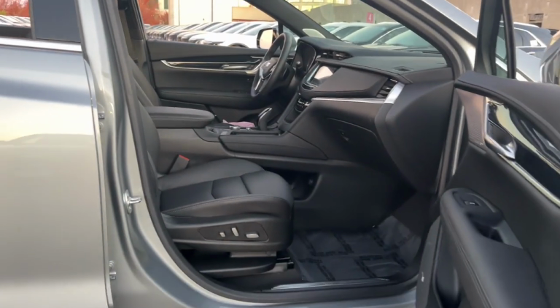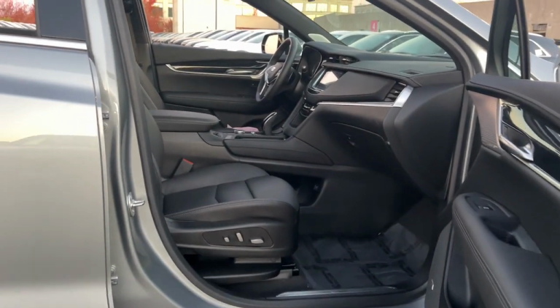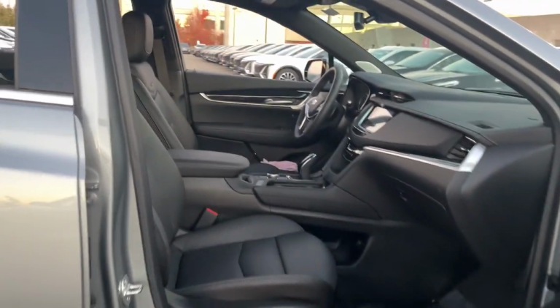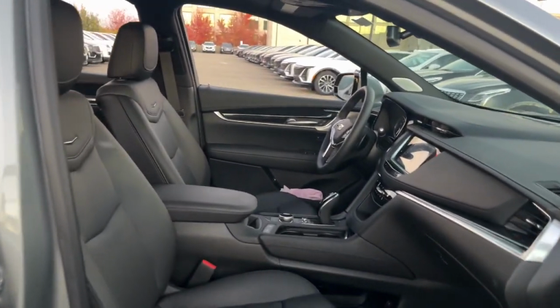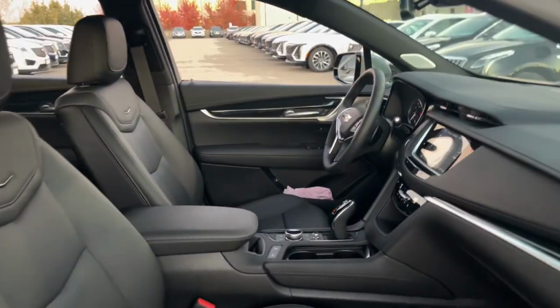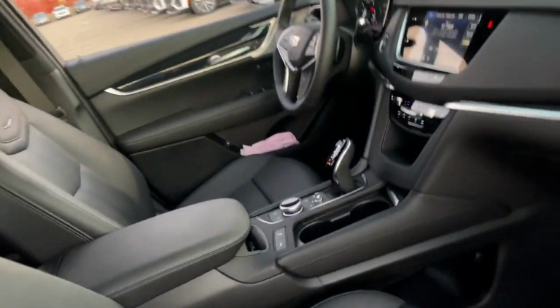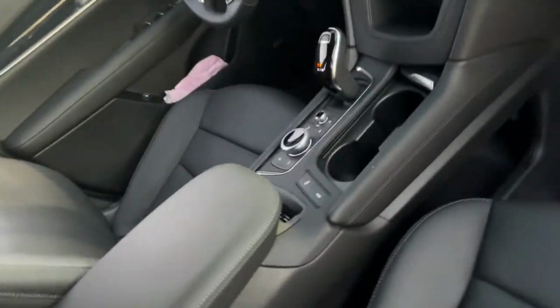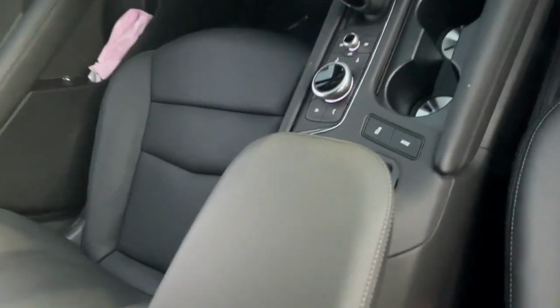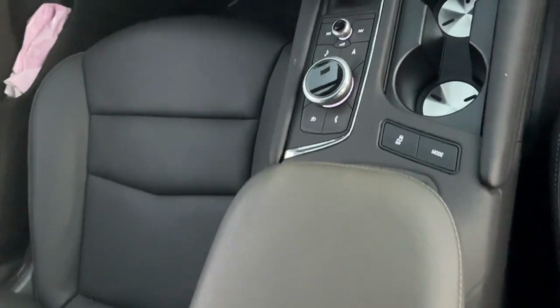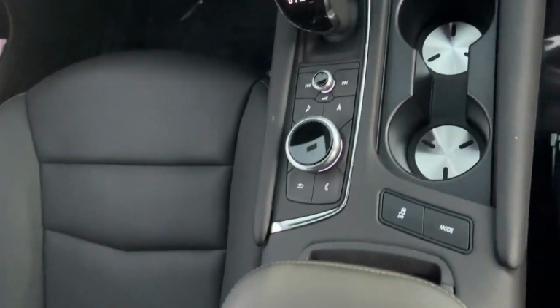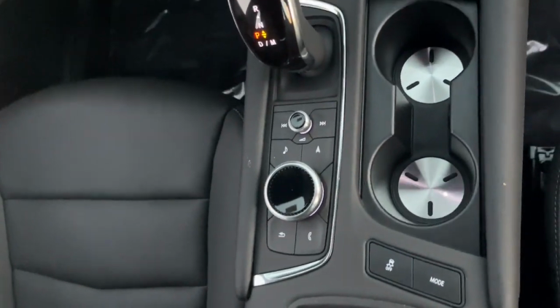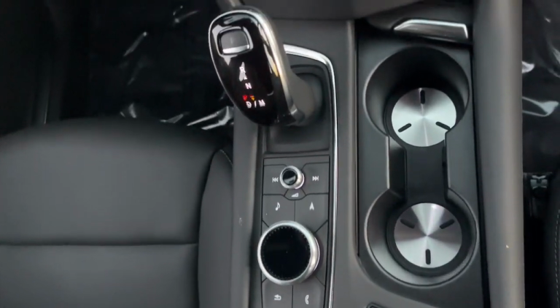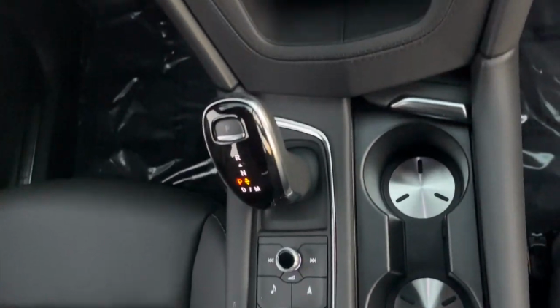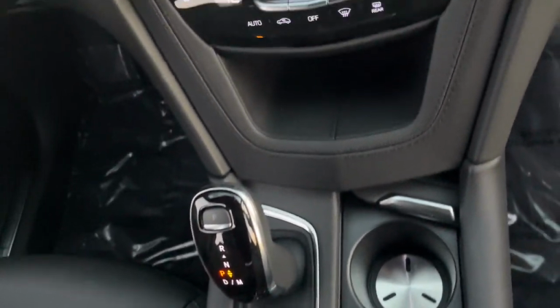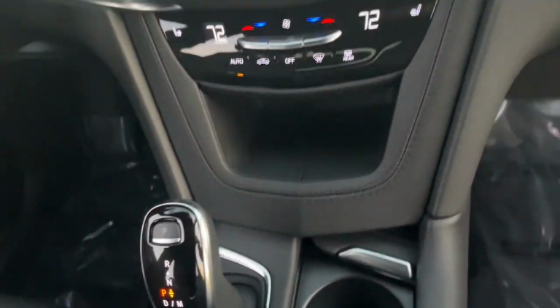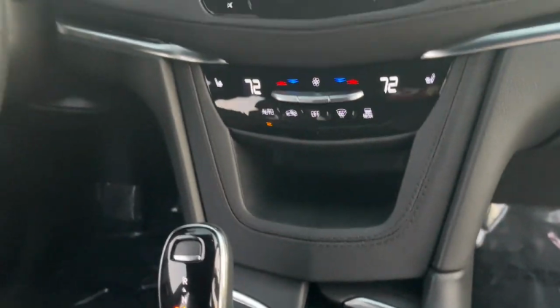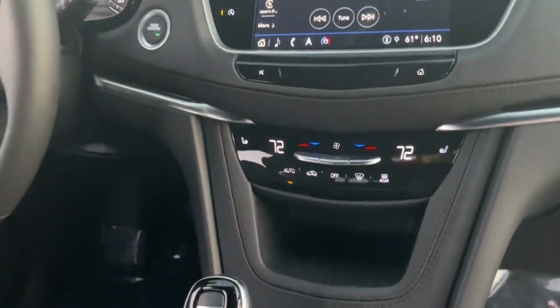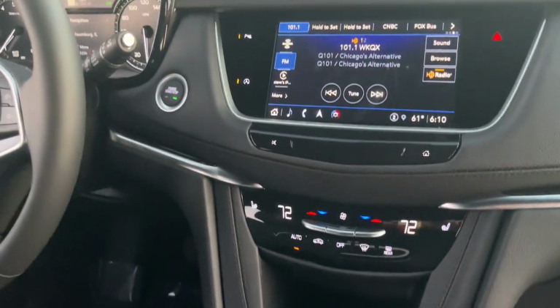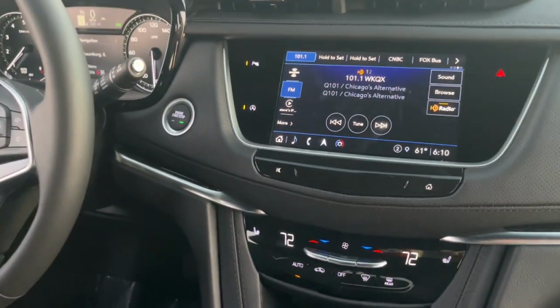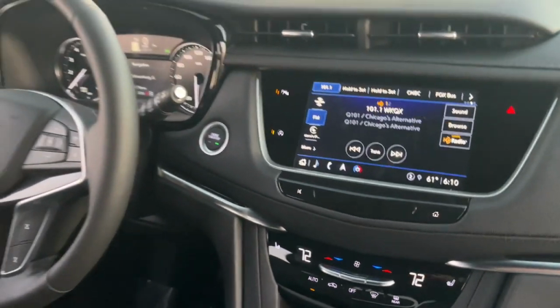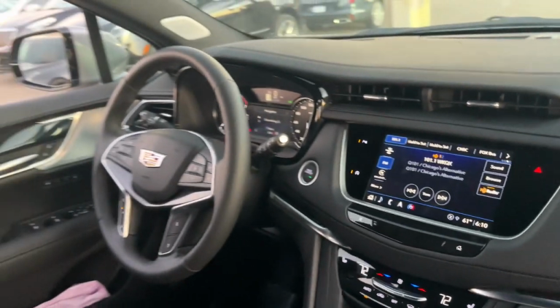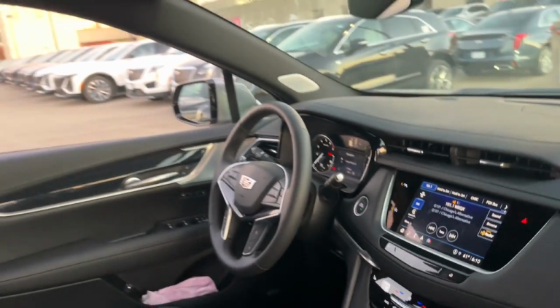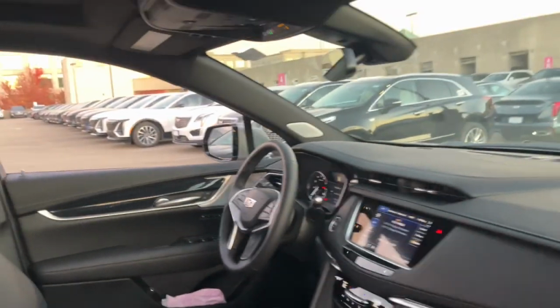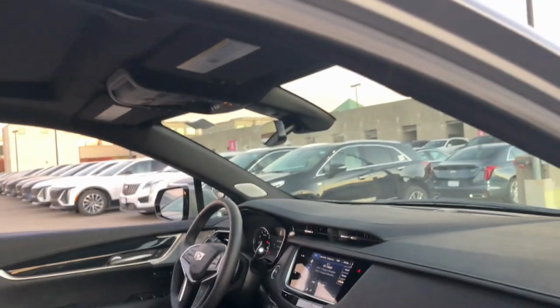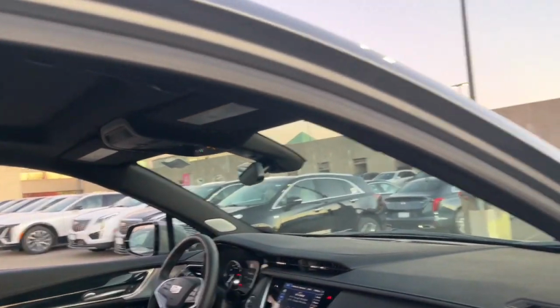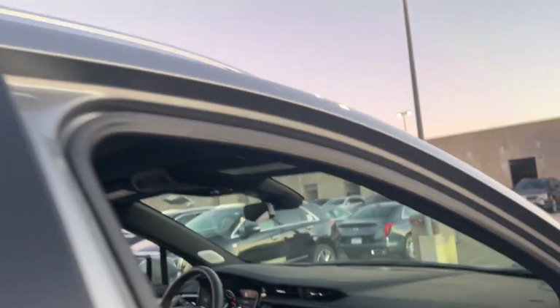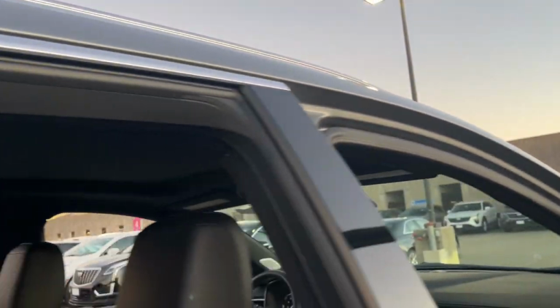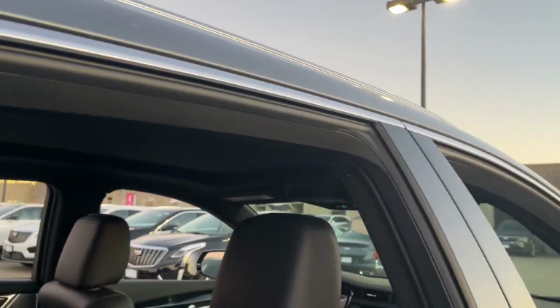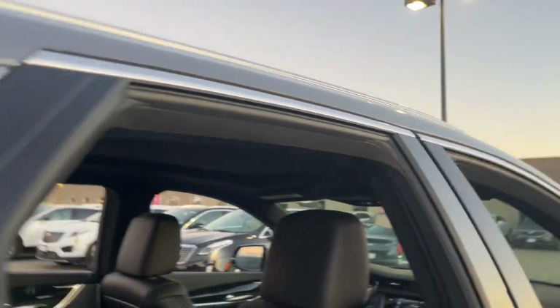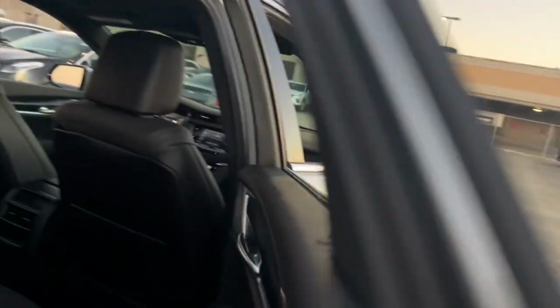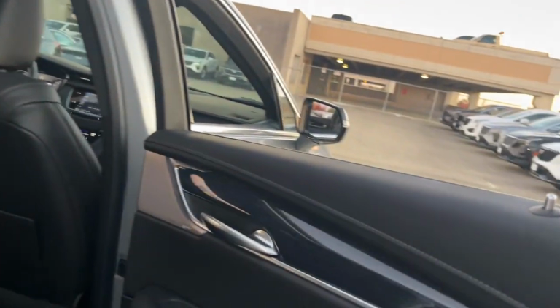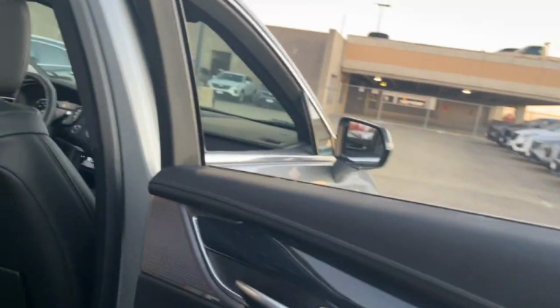These are just some of the great options this vehicle comes with: heated steering wheel, wireless Apple CarPlay and or Android Auto, wireless charging station, navigation system, moonroof.